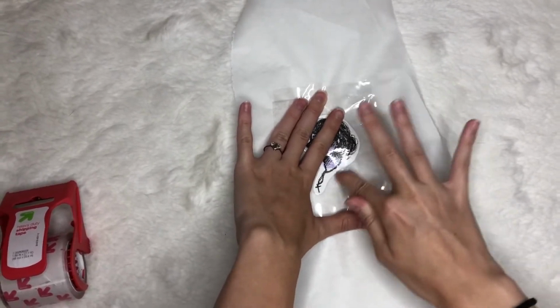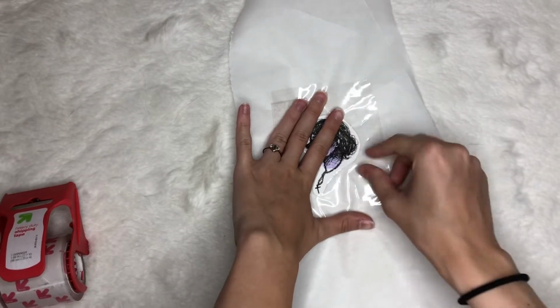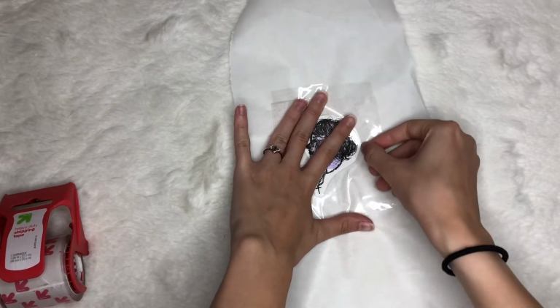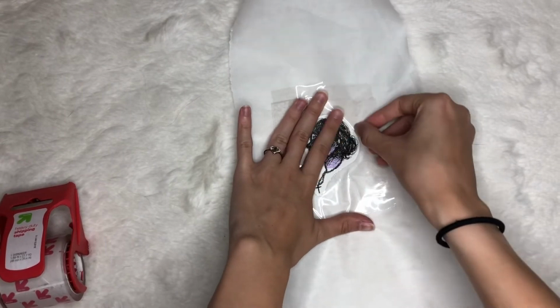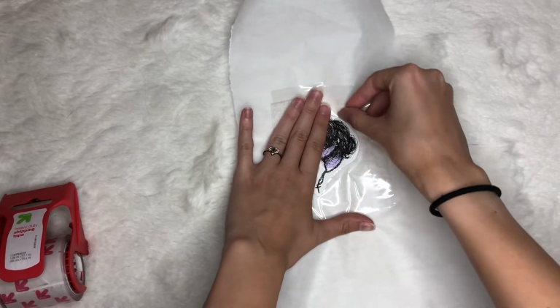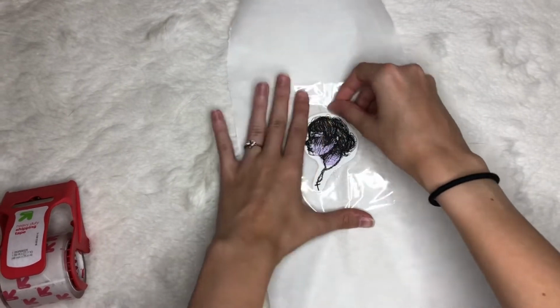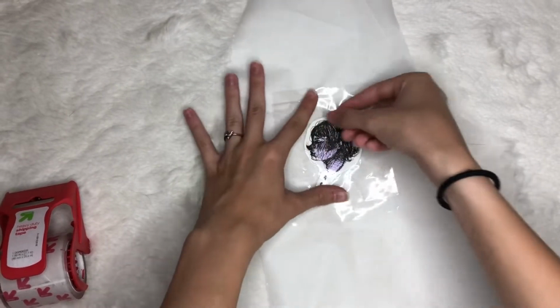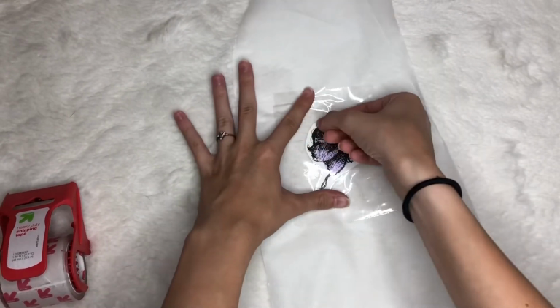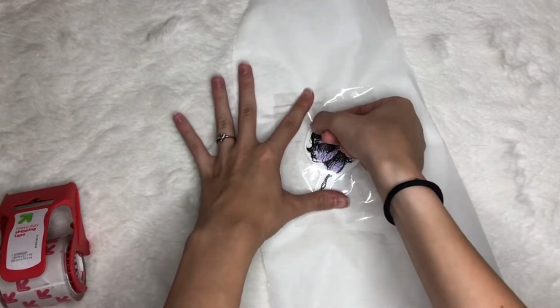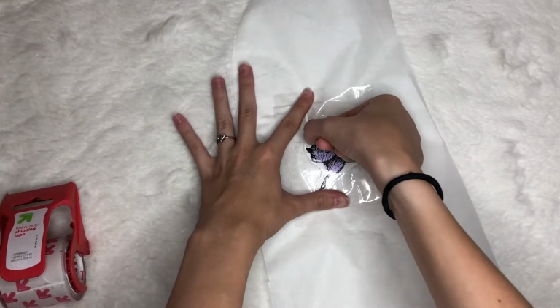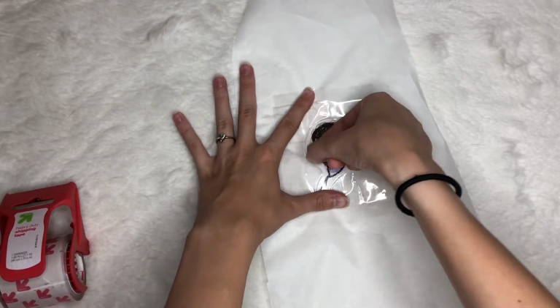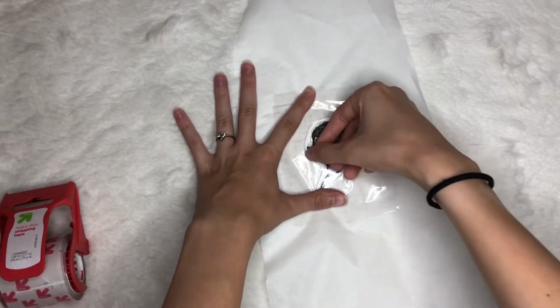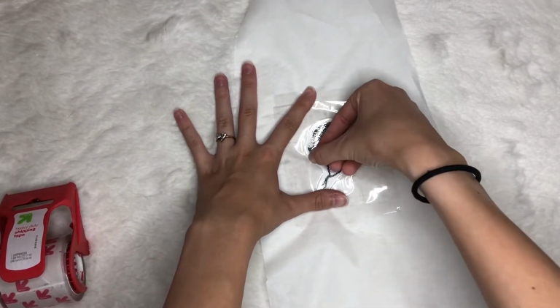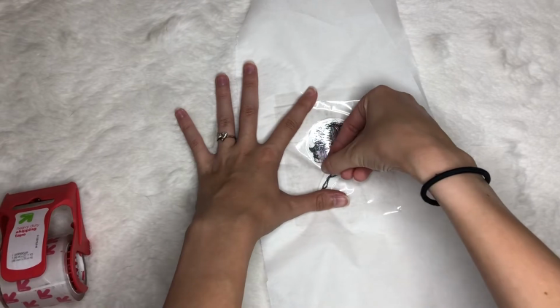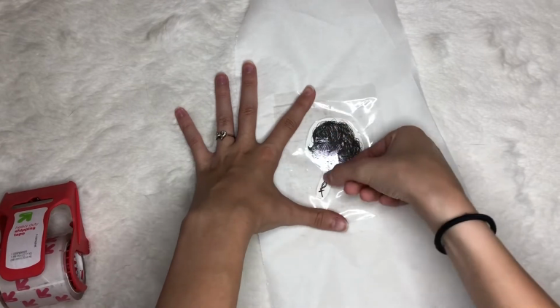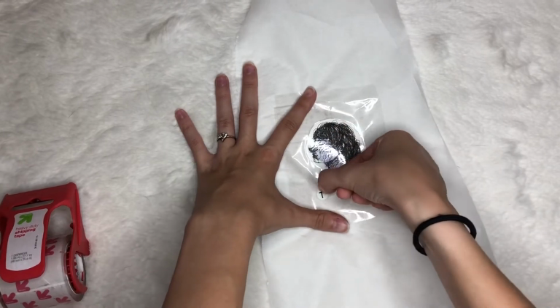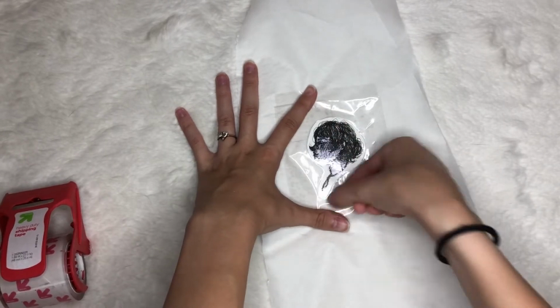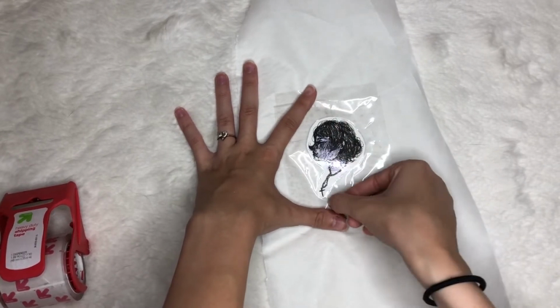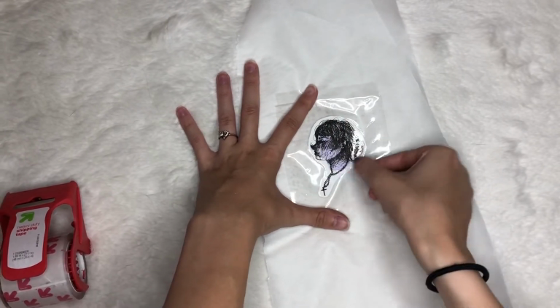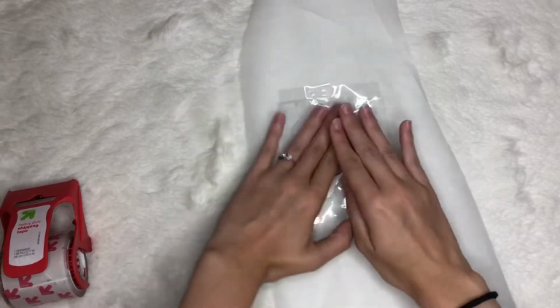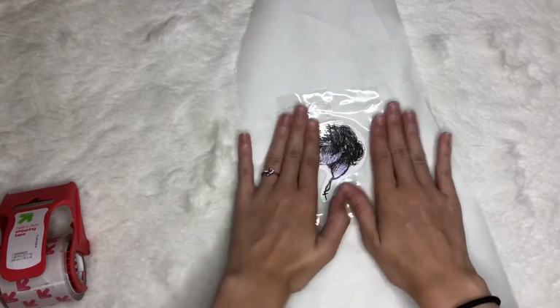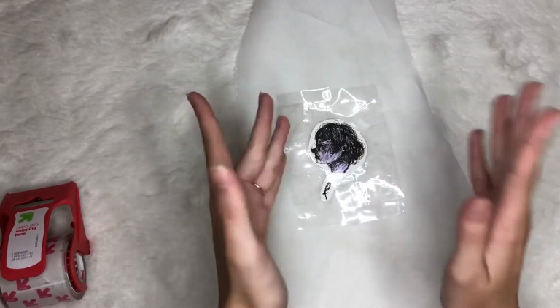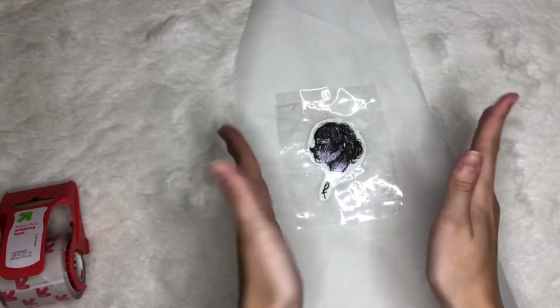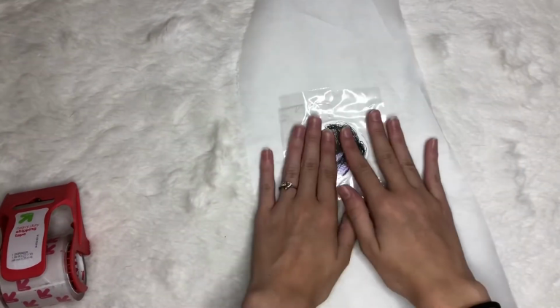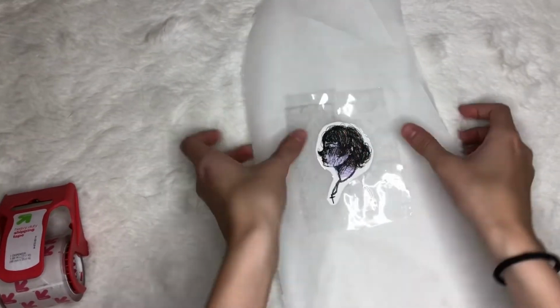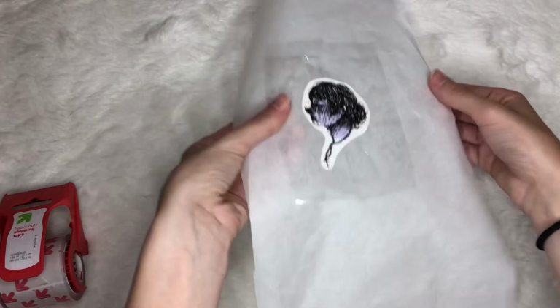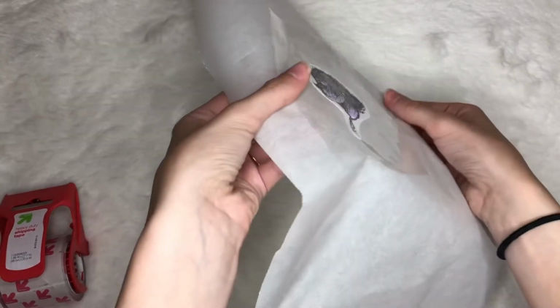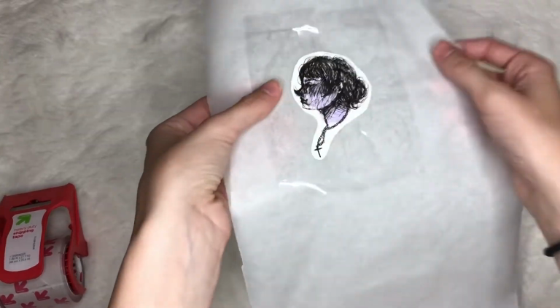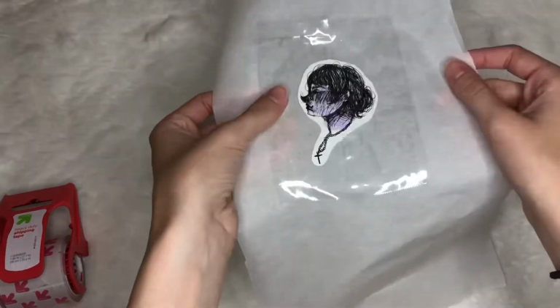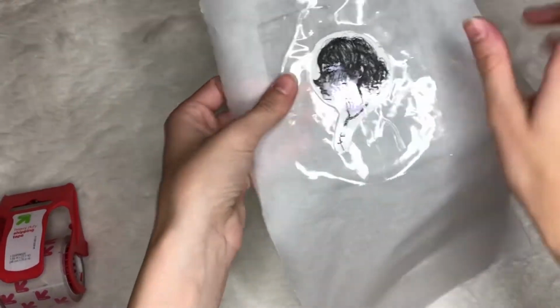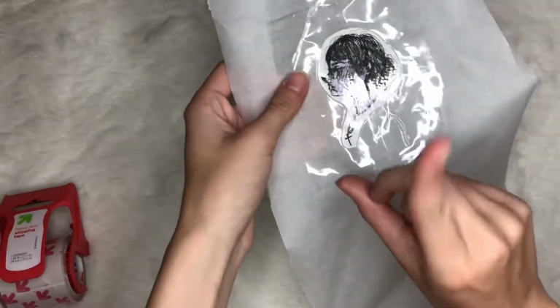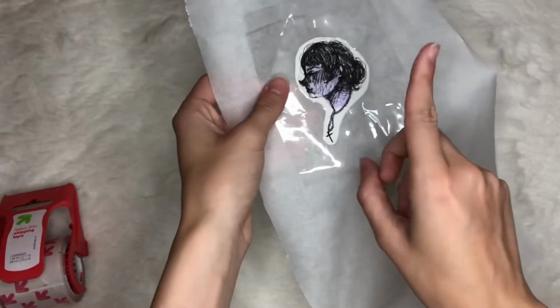So you can take your nail or a quarter or something and just outline the entire edge to make sure that everything's pressed down nice and neat and there are no bubbles.